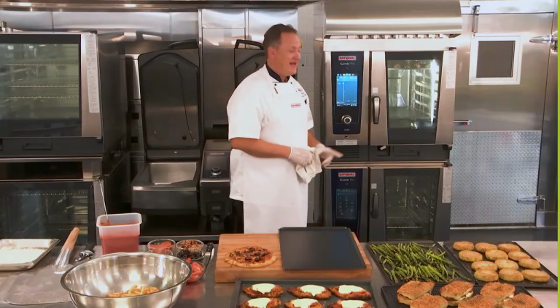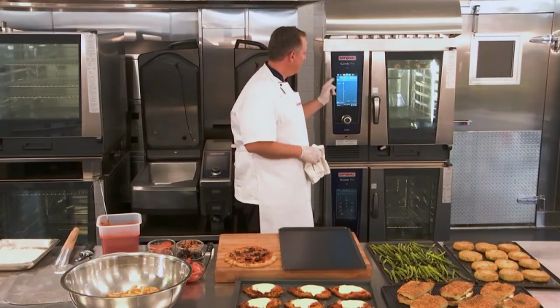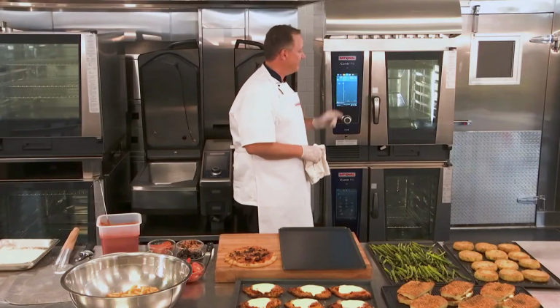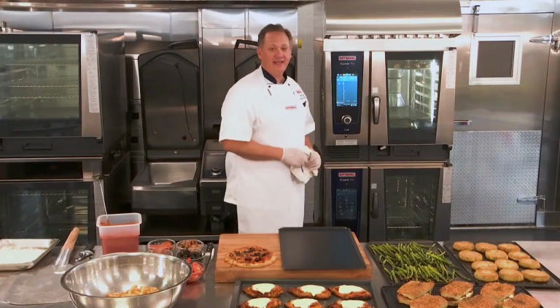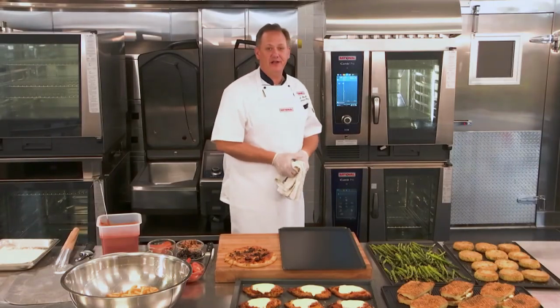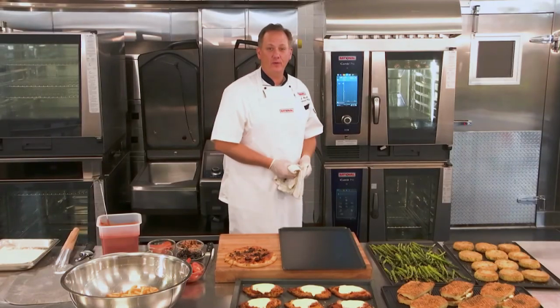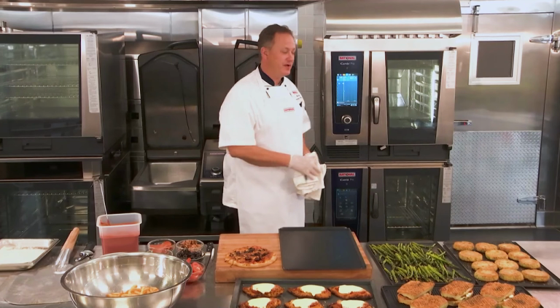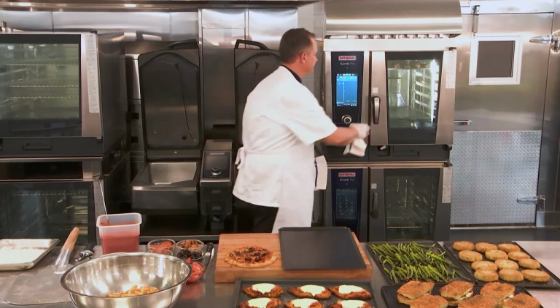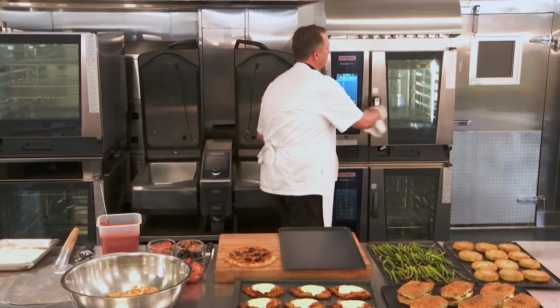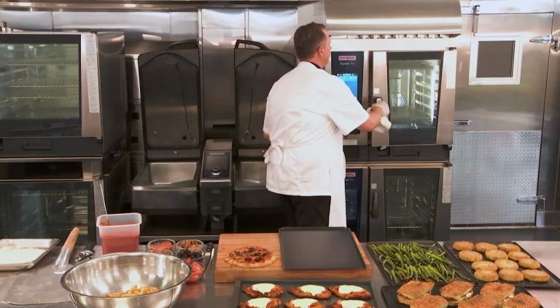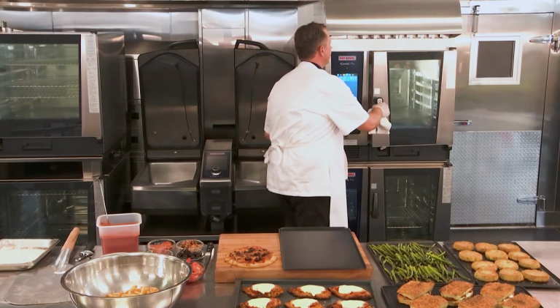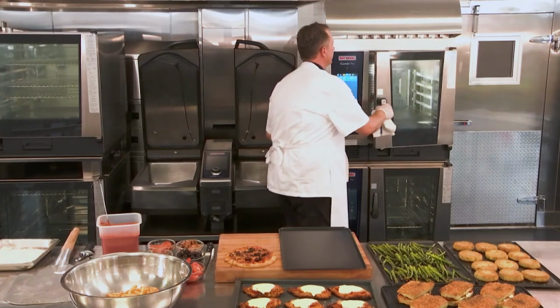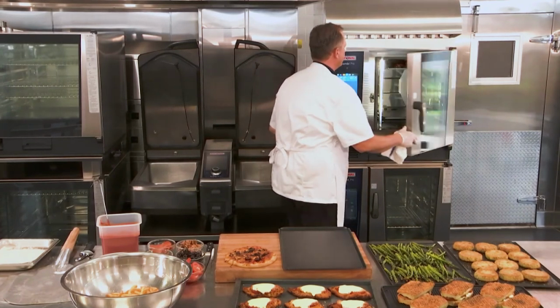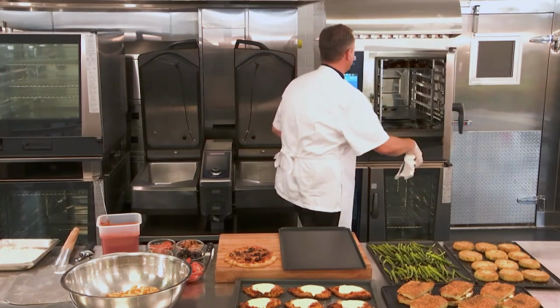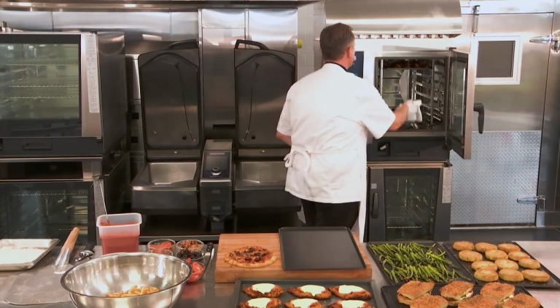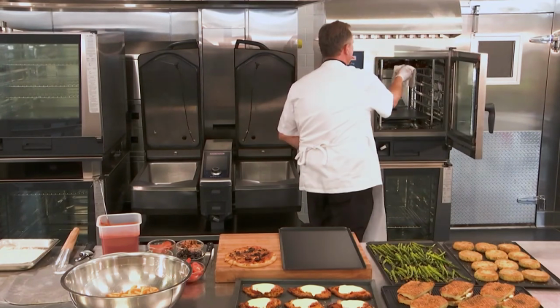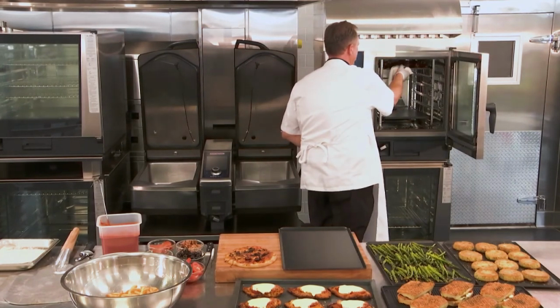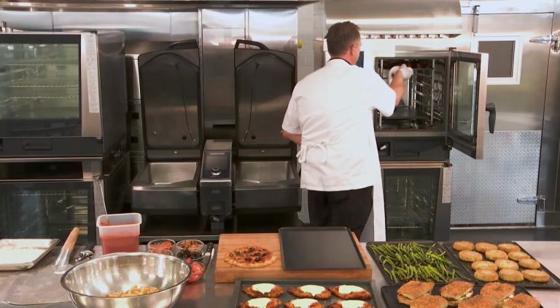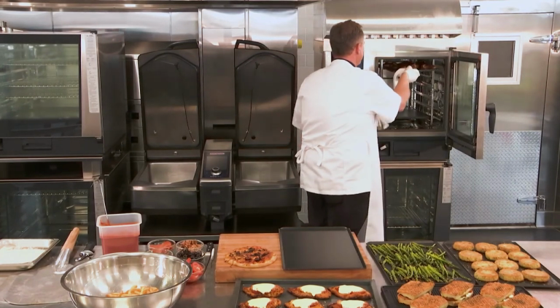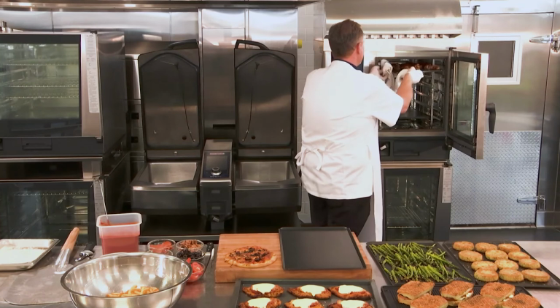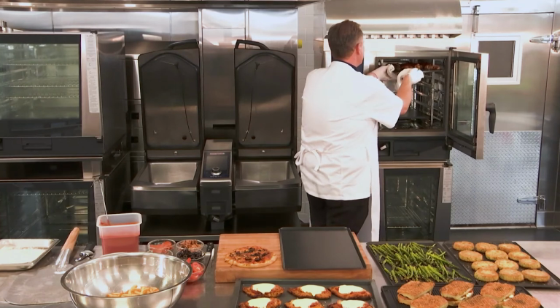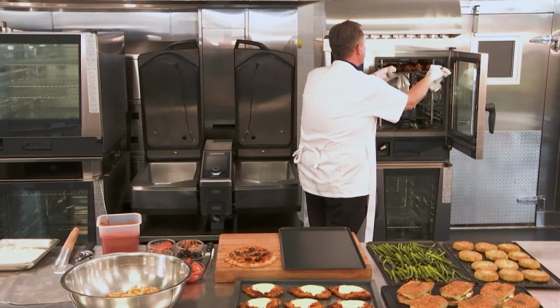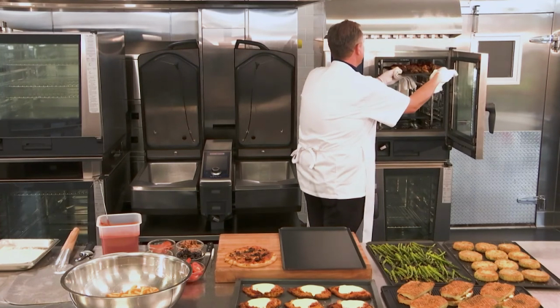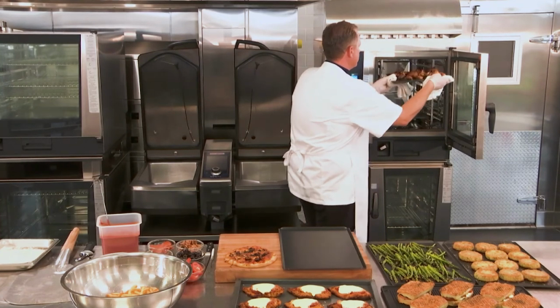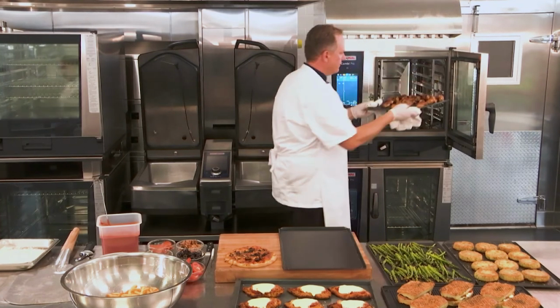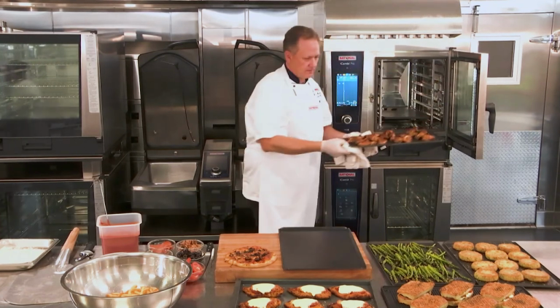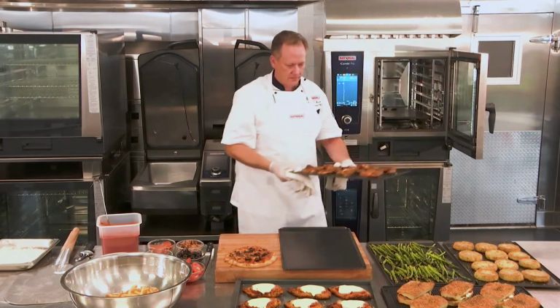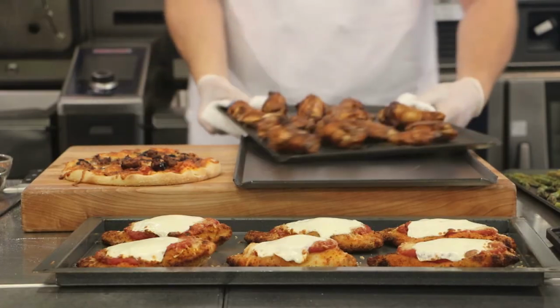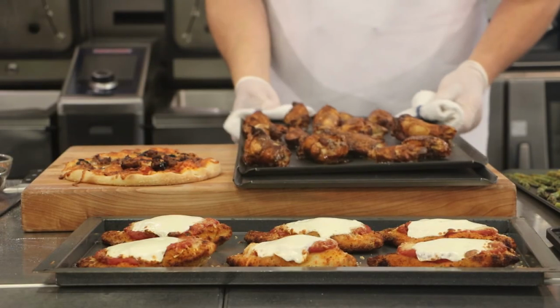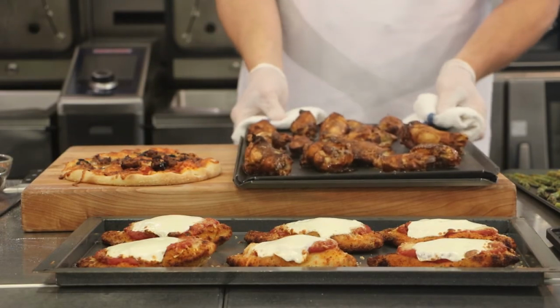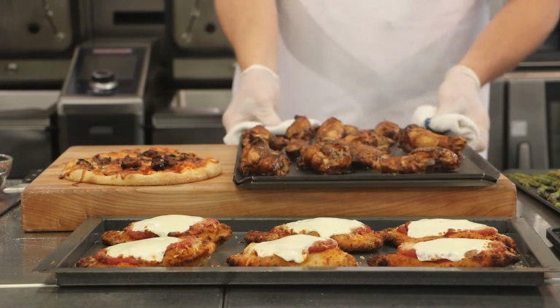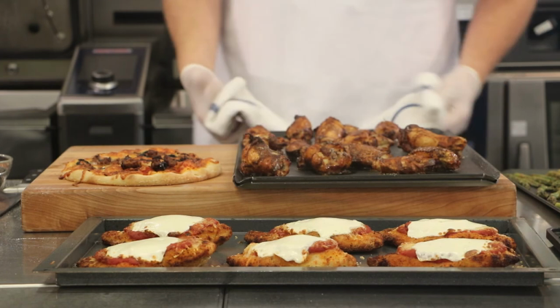And now we've got the last indication that our wings are done — hot, crisp, and ready to go.